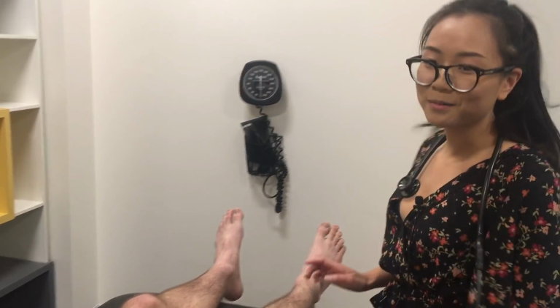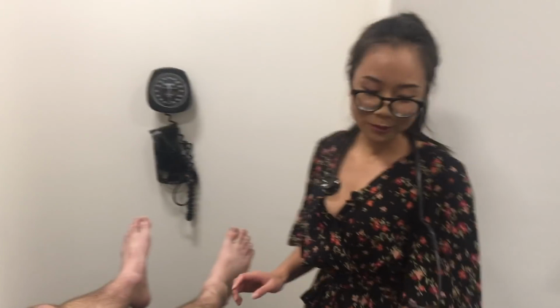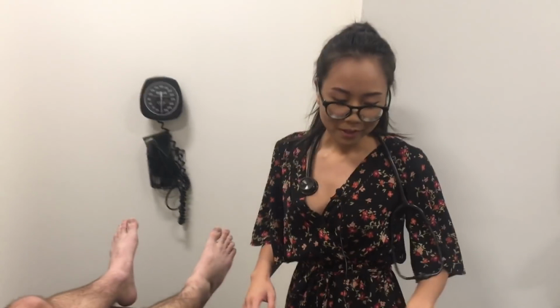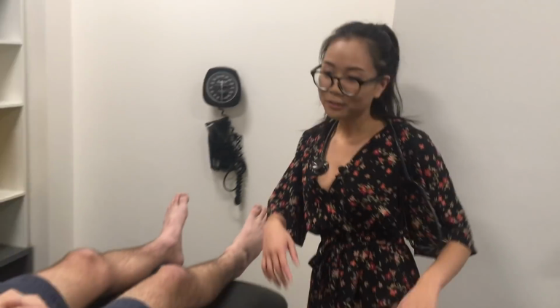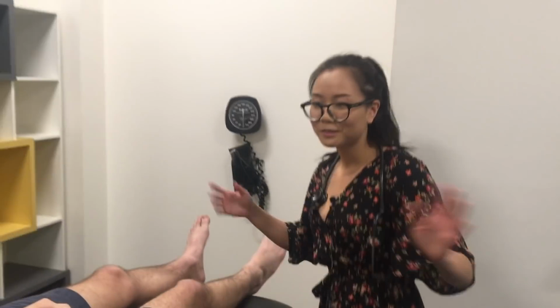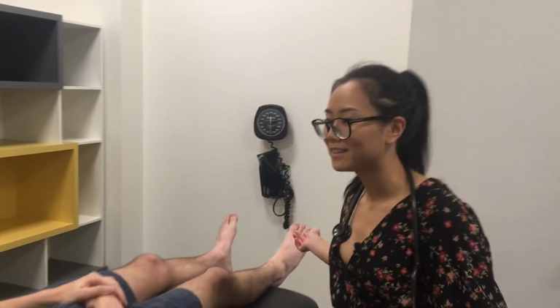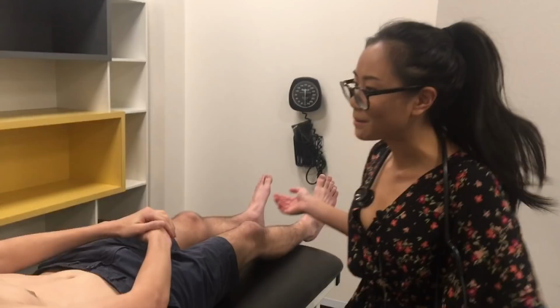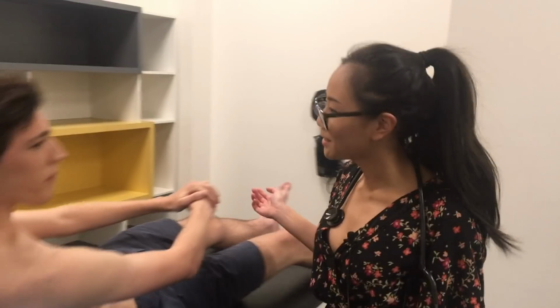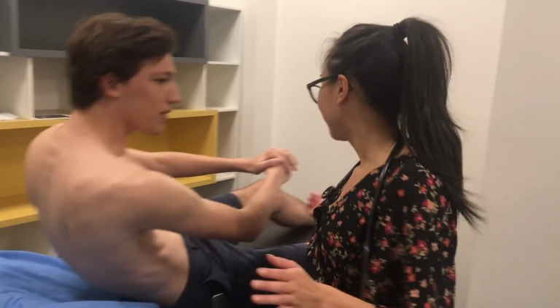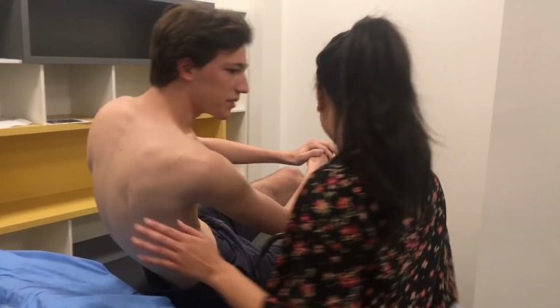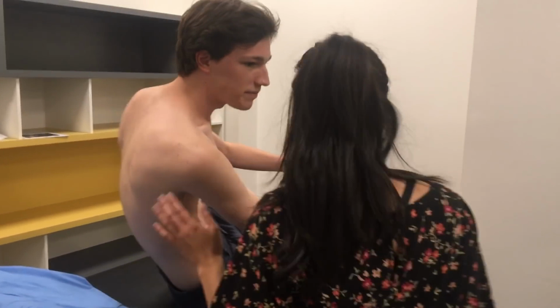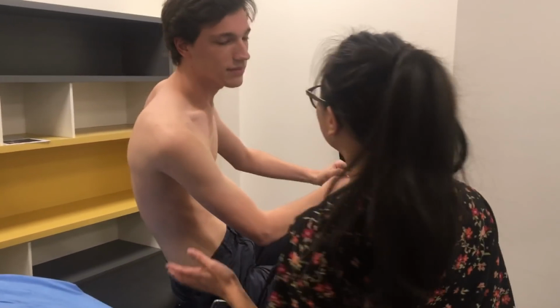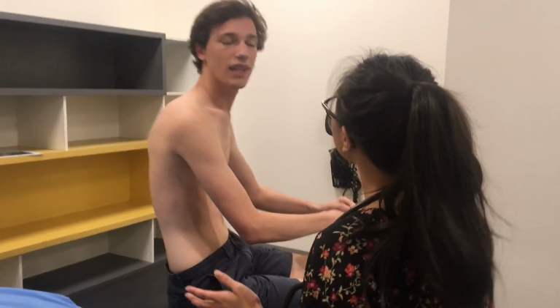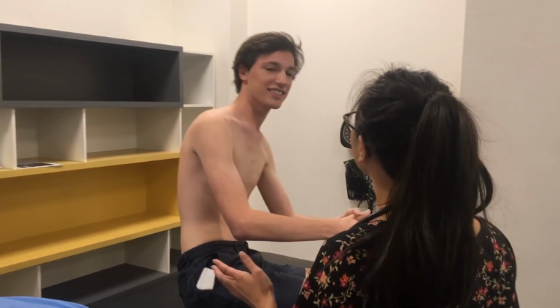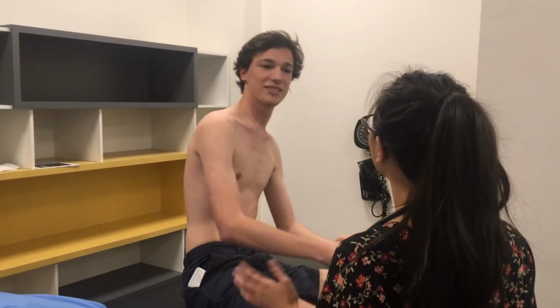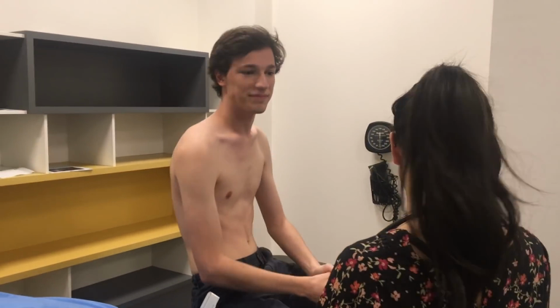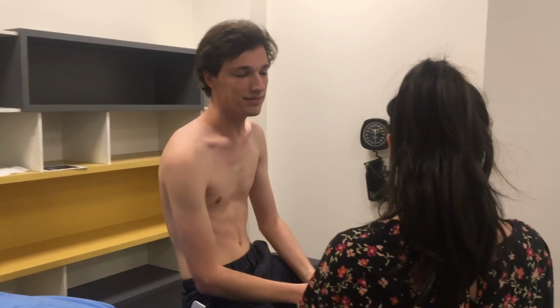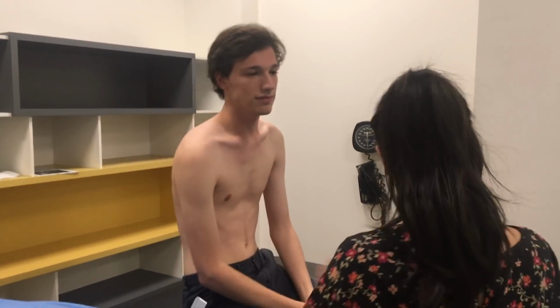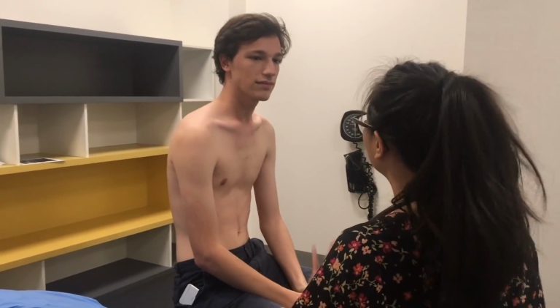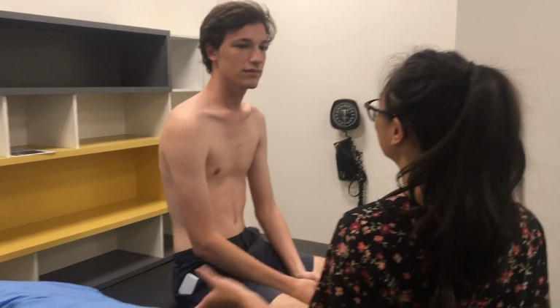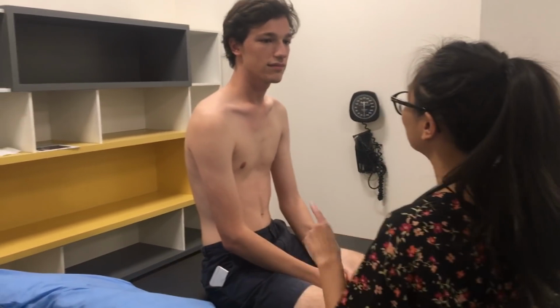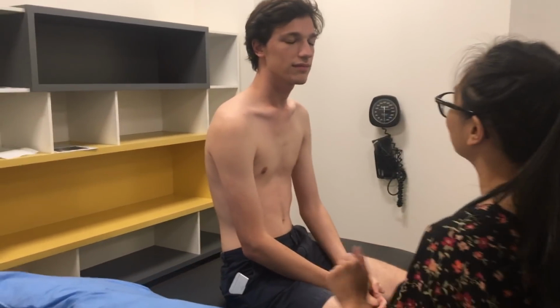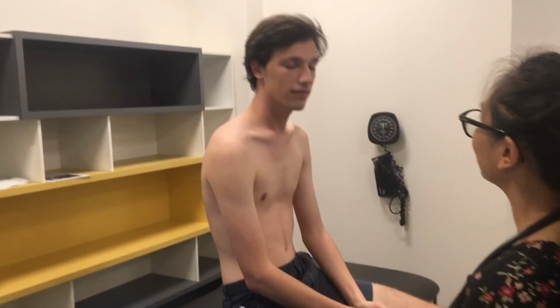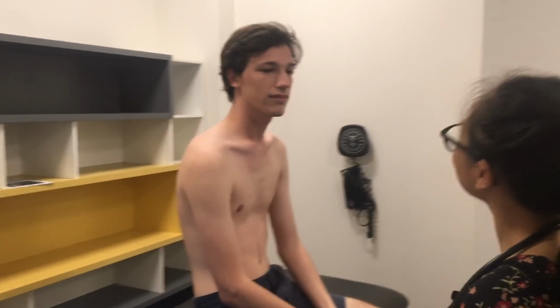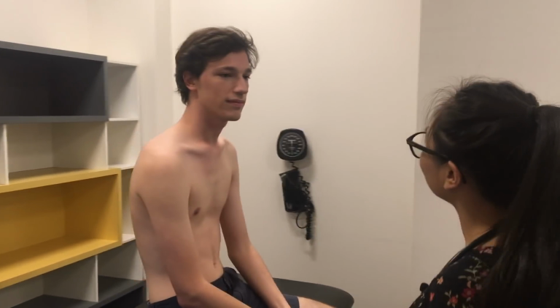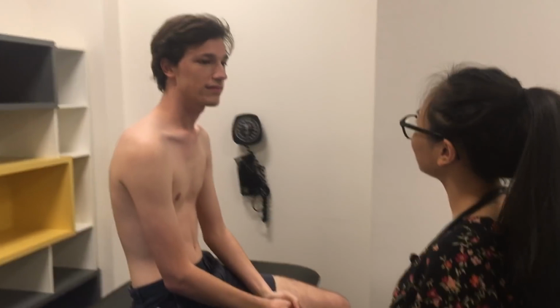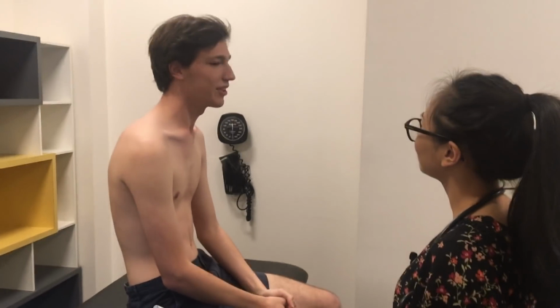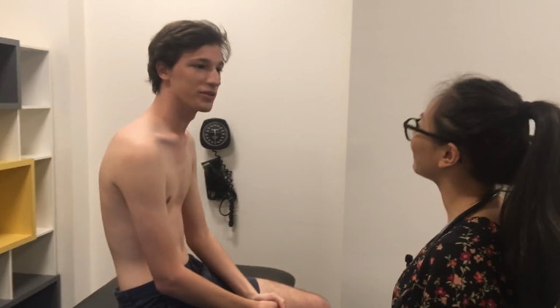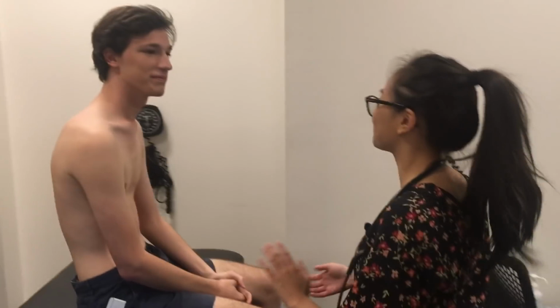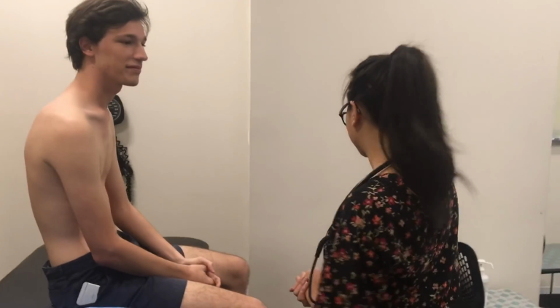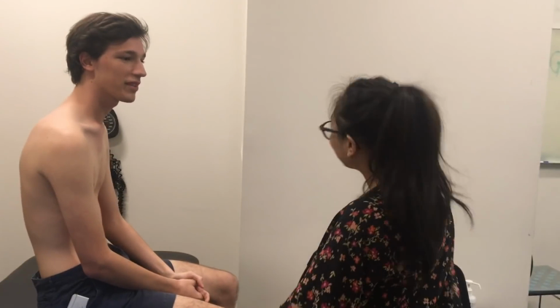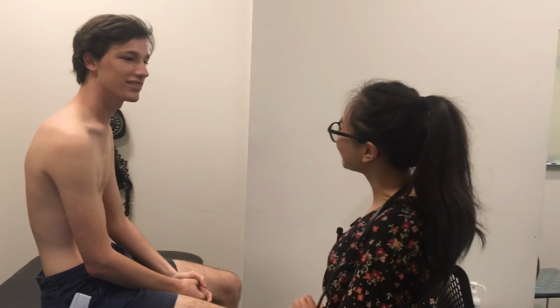So that concludes the examination. Do you have any questions? So you can just put your shirt and your socks and your shoes back on. Do you need a hand with that? Thank you, Dave.